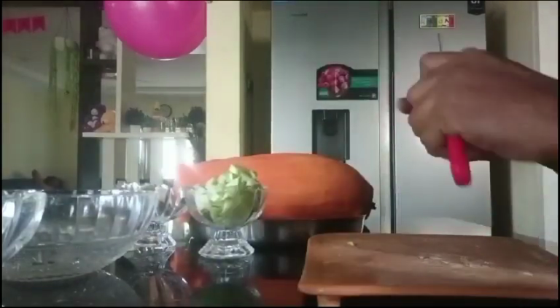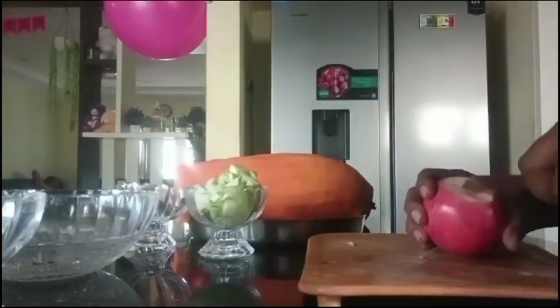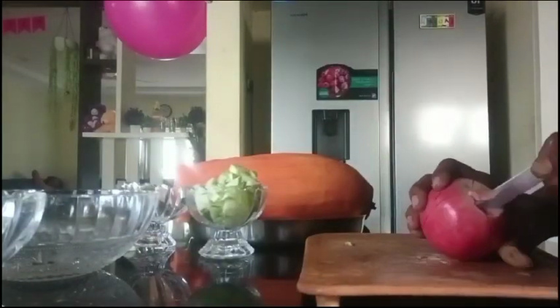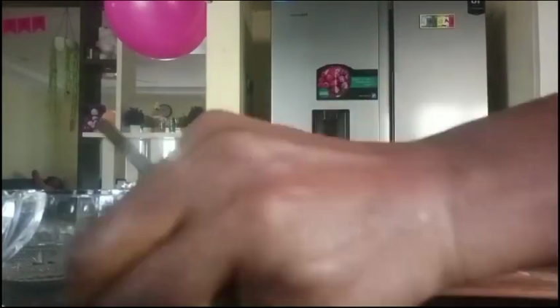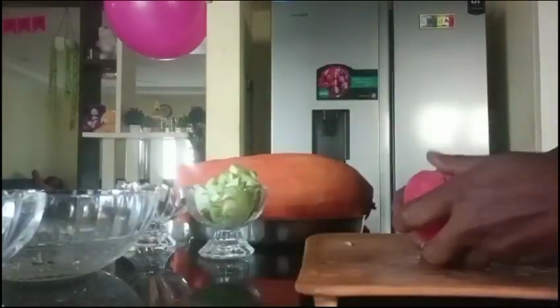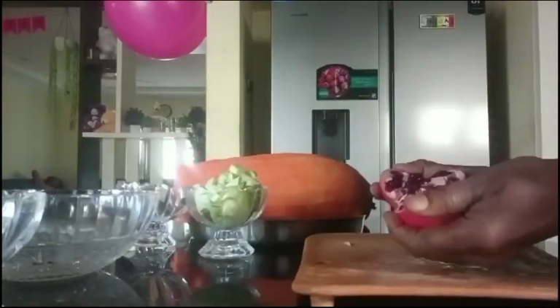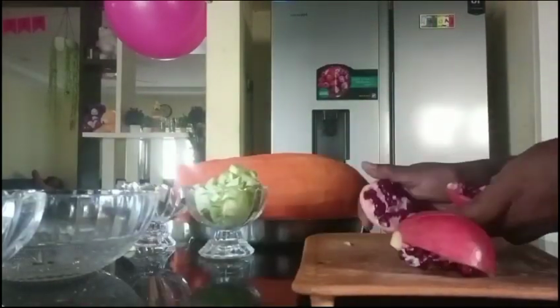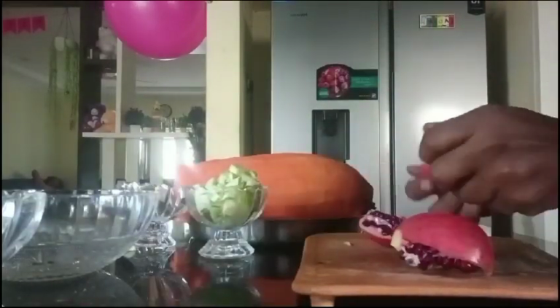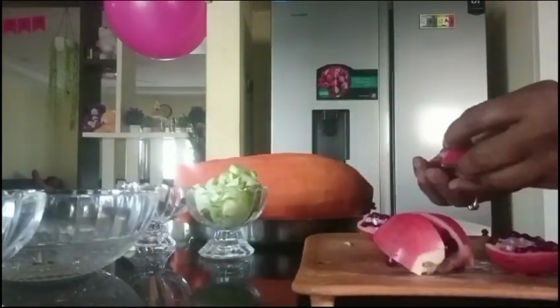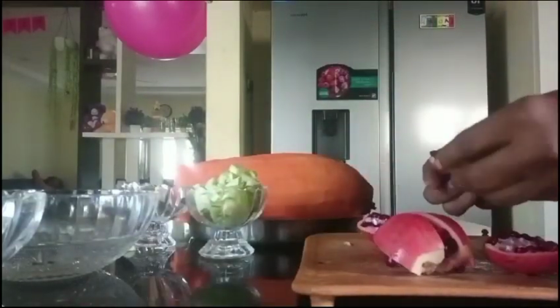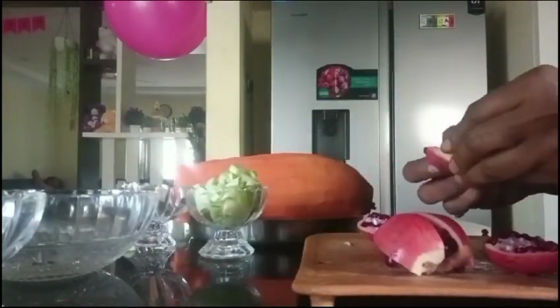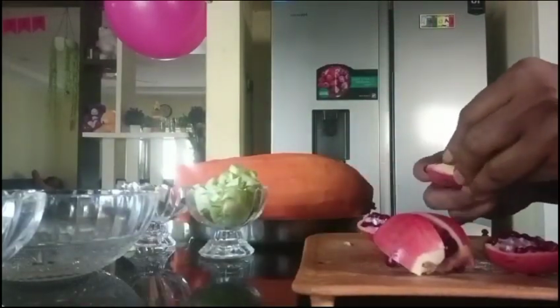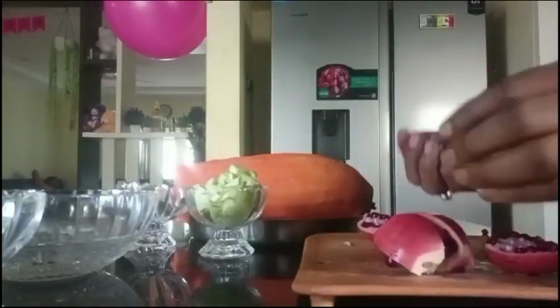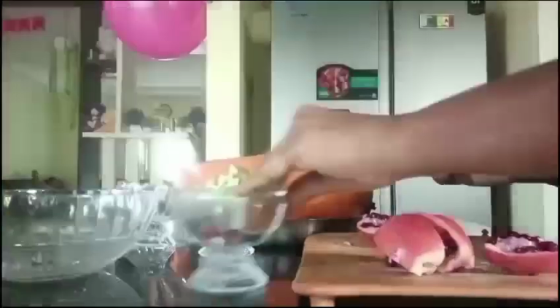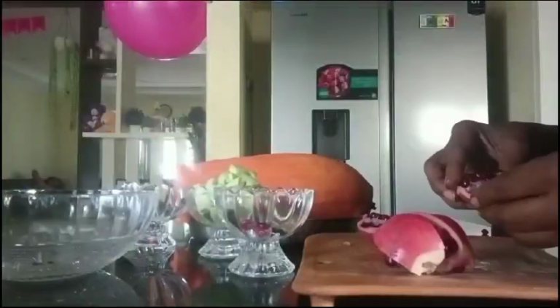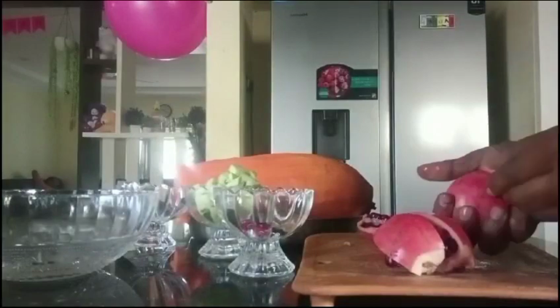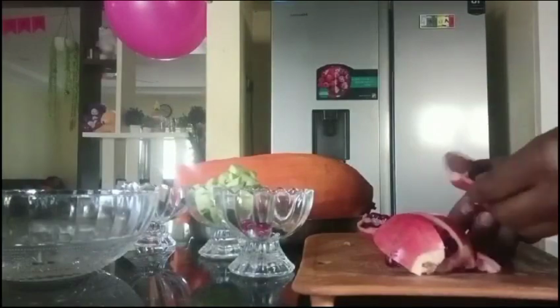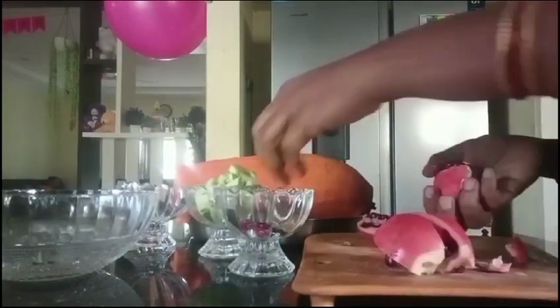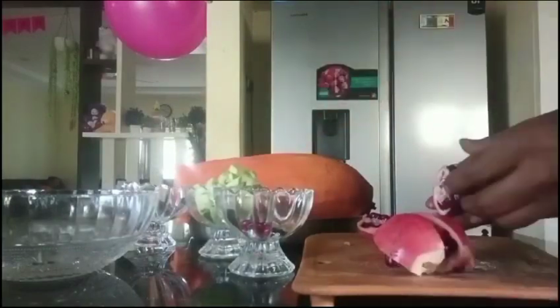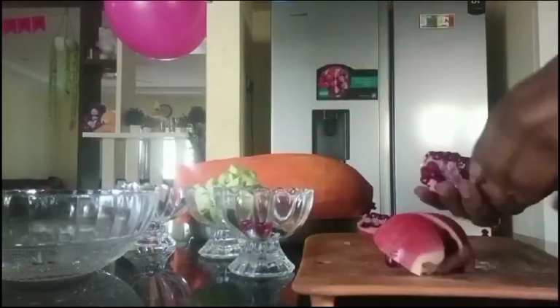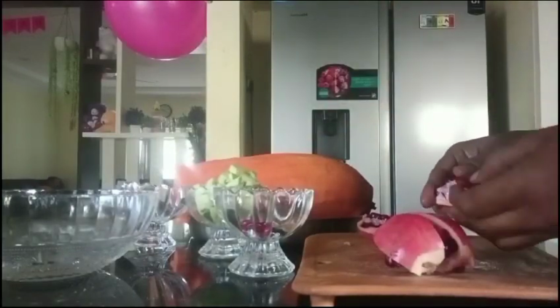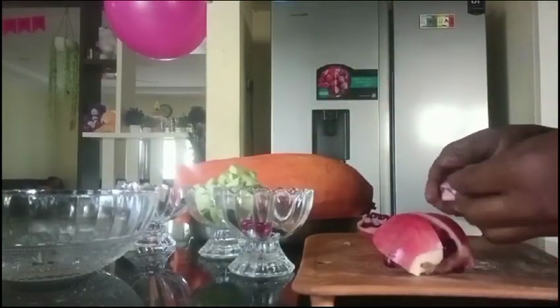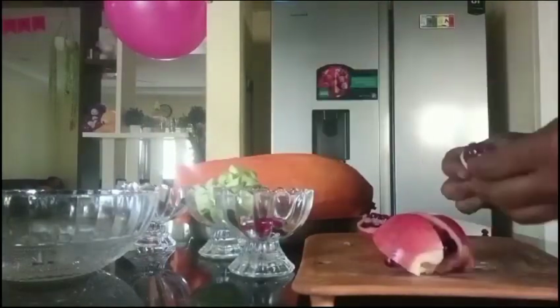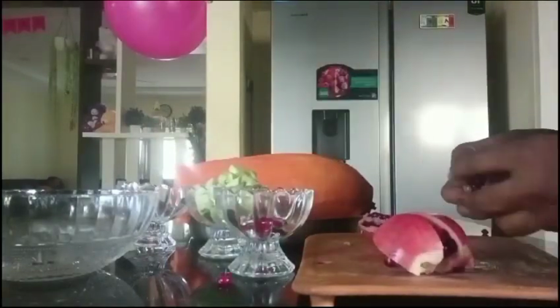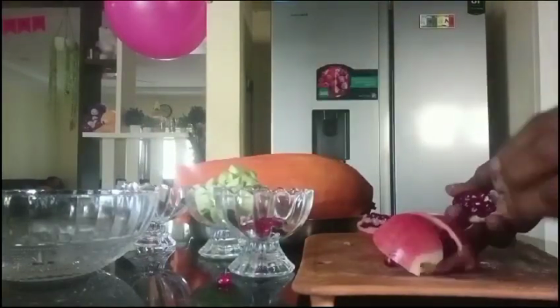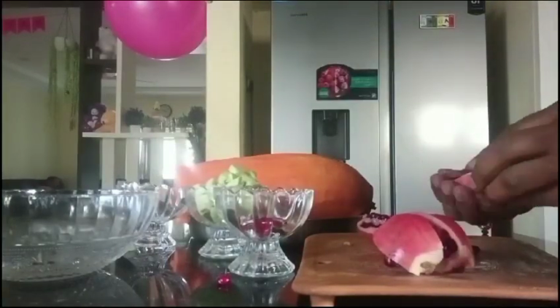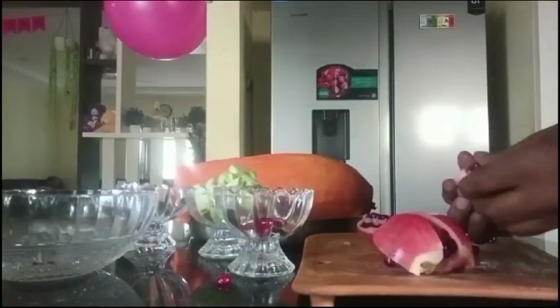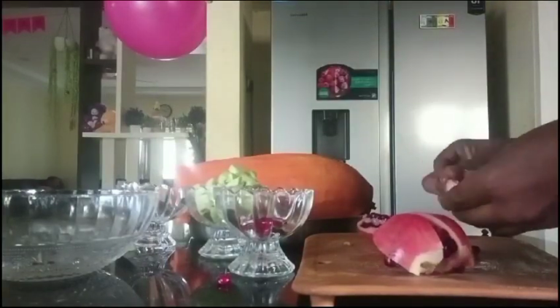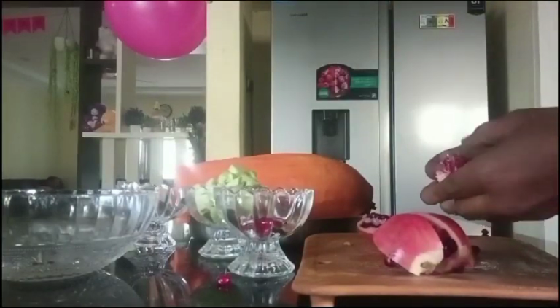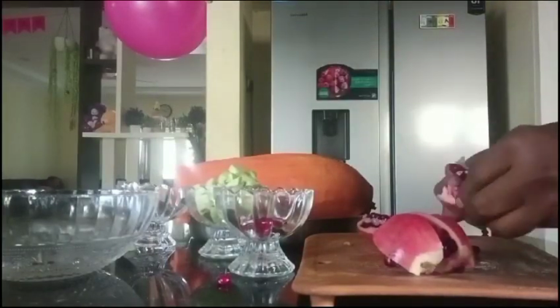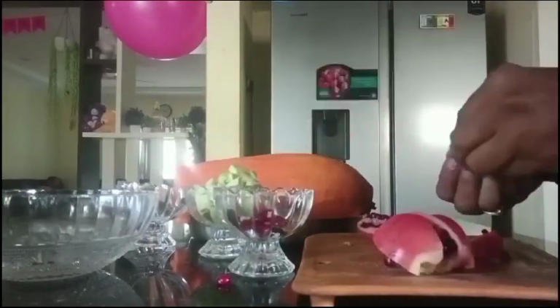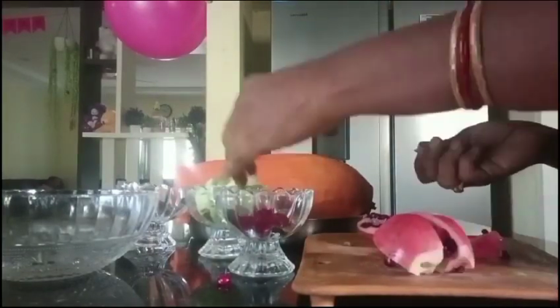Pomegranate is a source of vitamin C, and it has blood iron content. You can use pomegranate seeds.